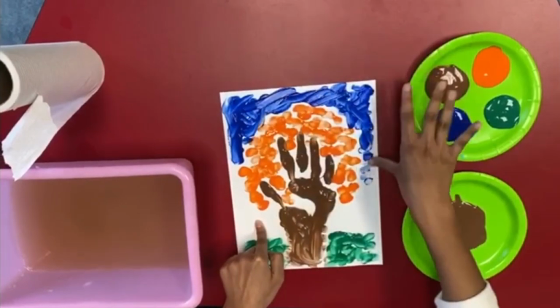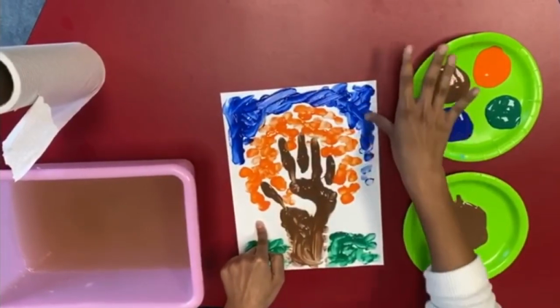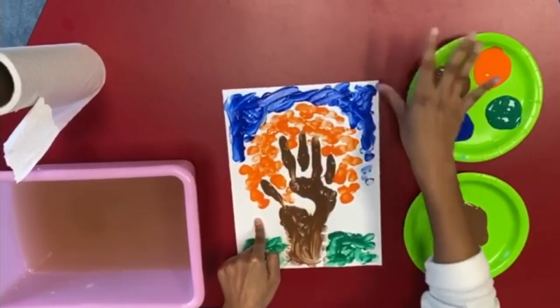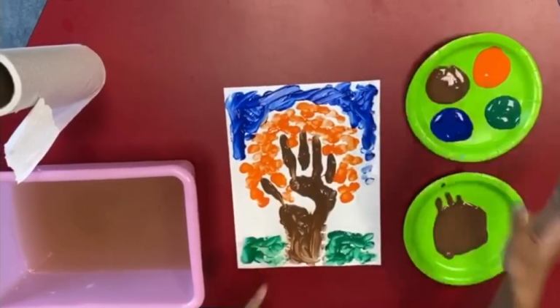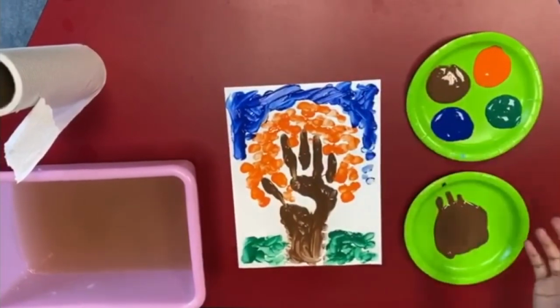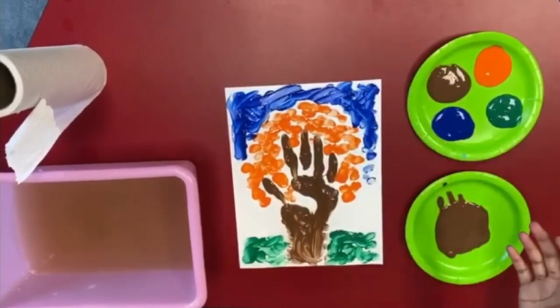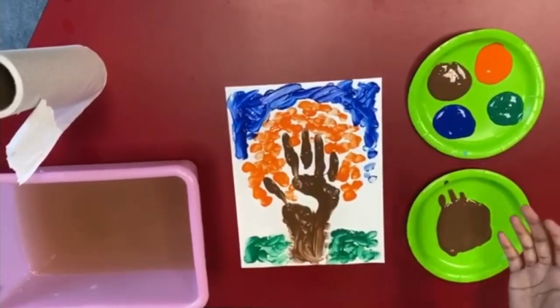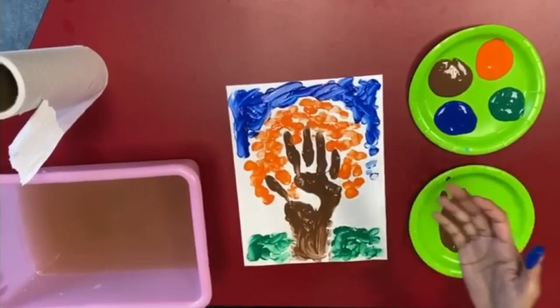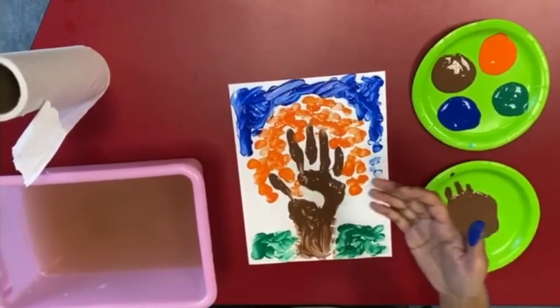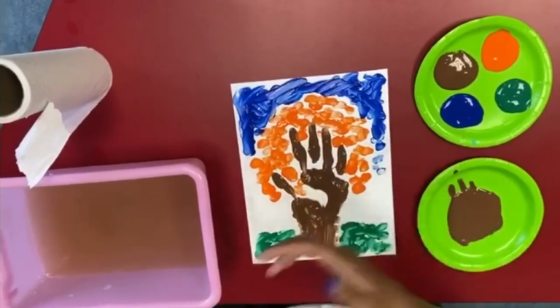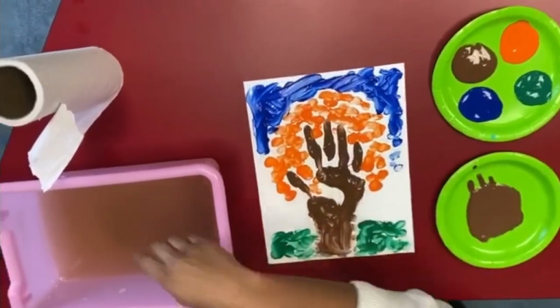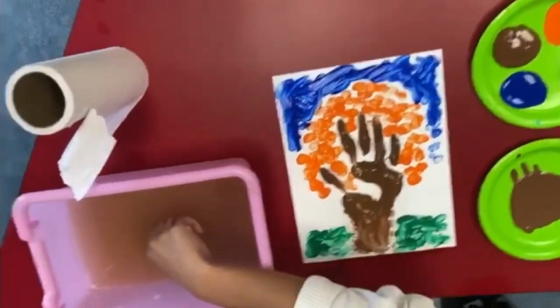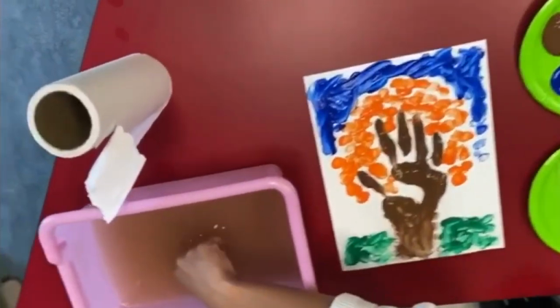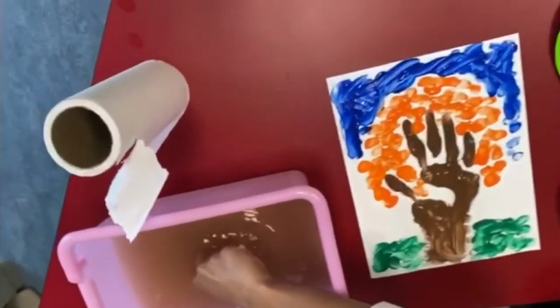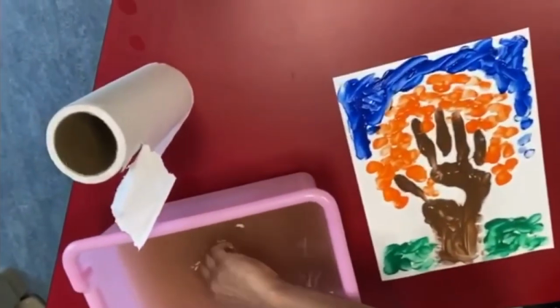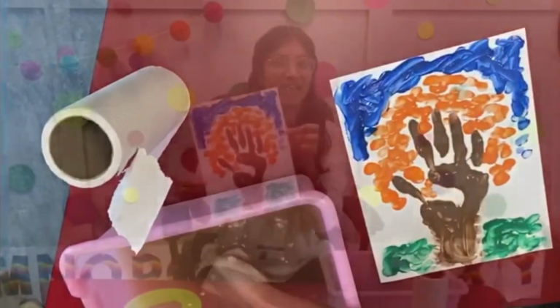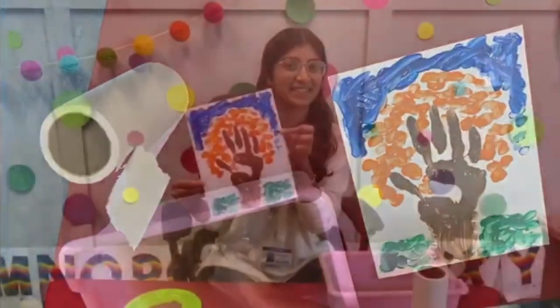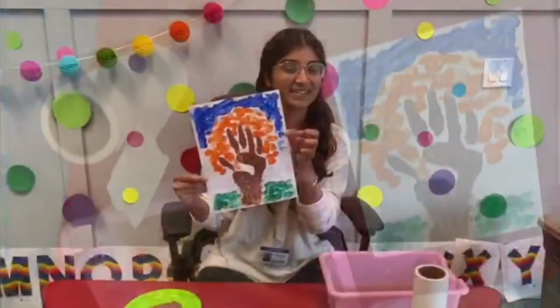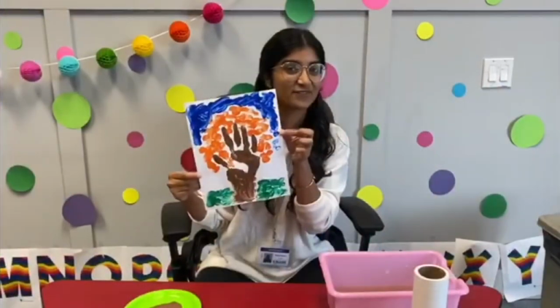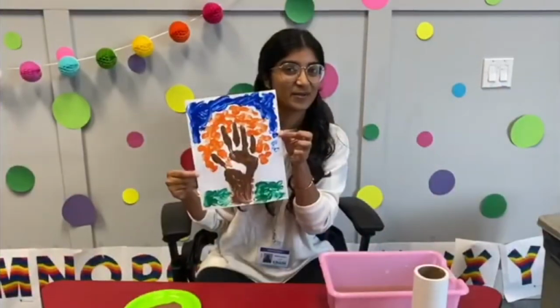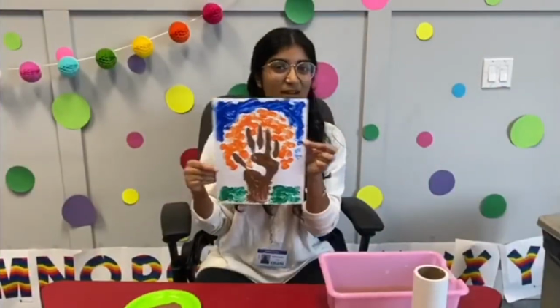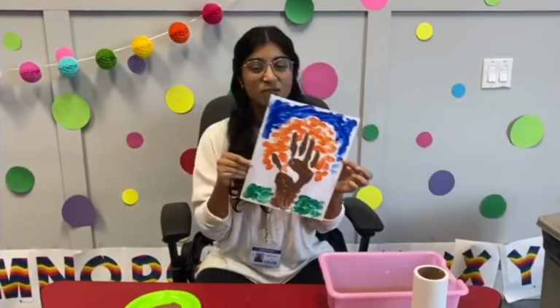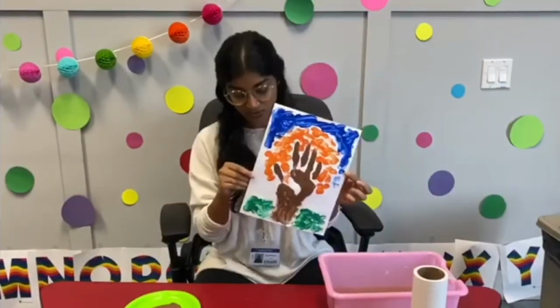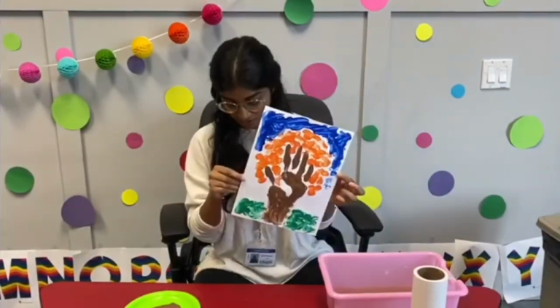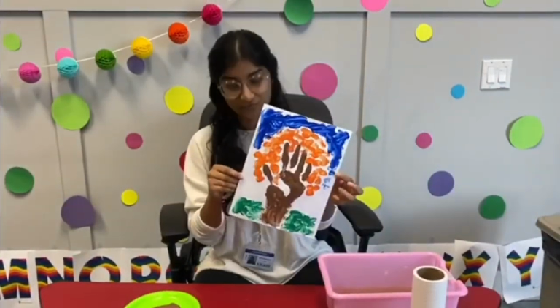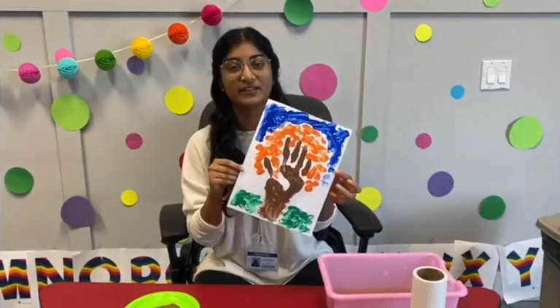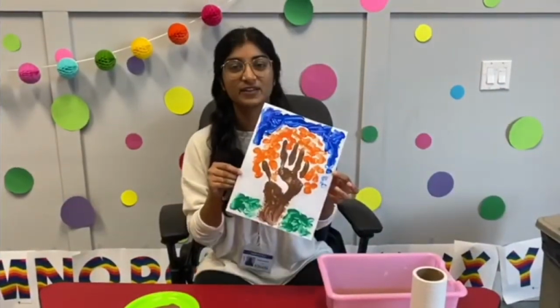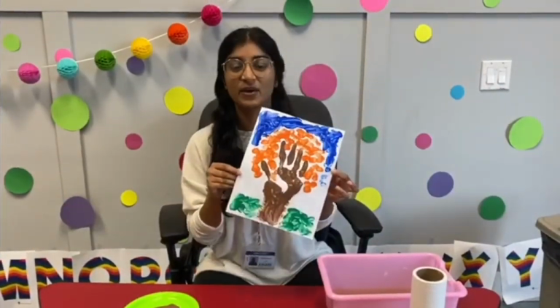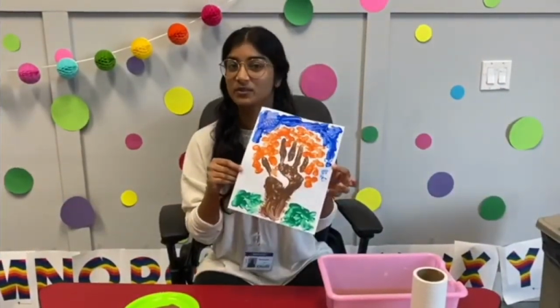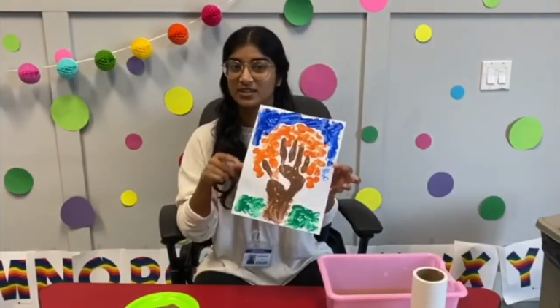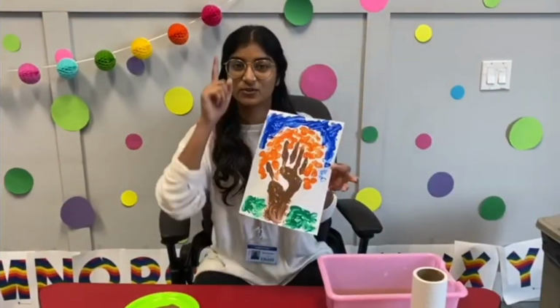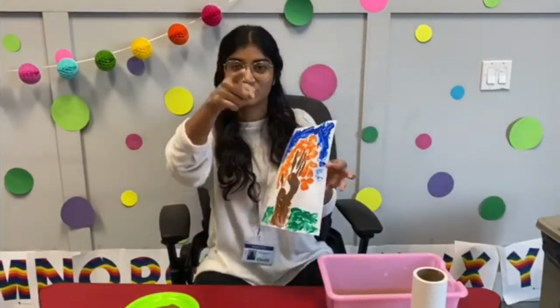All right, I'm all done and I'm going to wash my hands again. And this is our final product. Hope you enjoyed this fun little video and we'll see you soon.